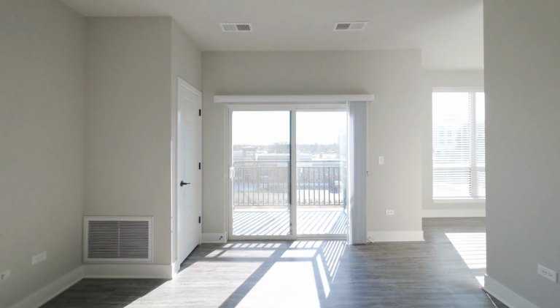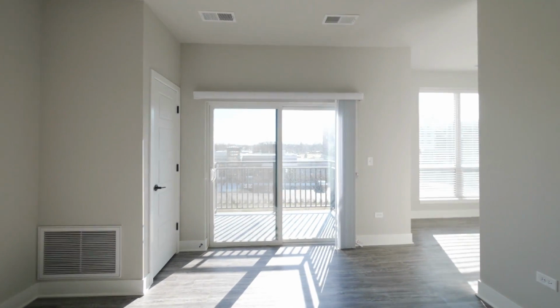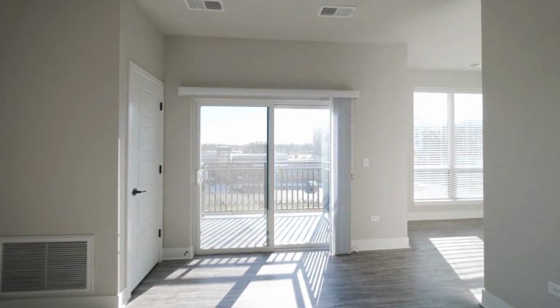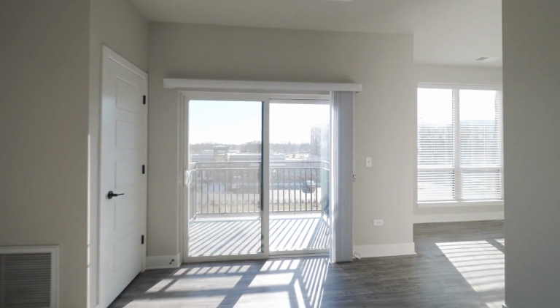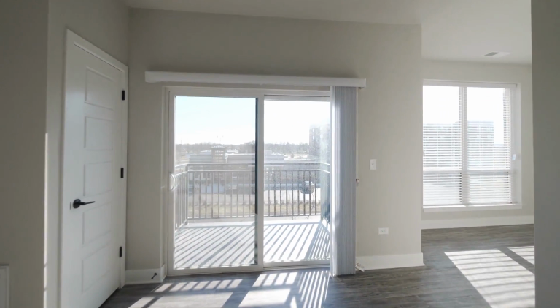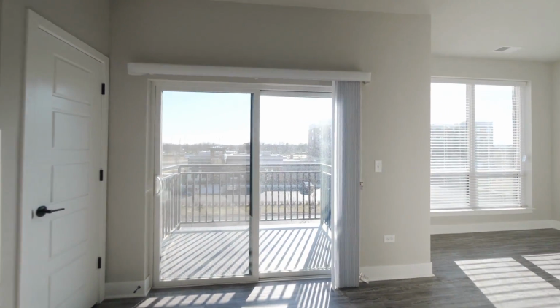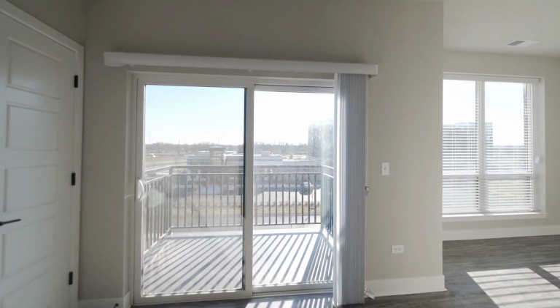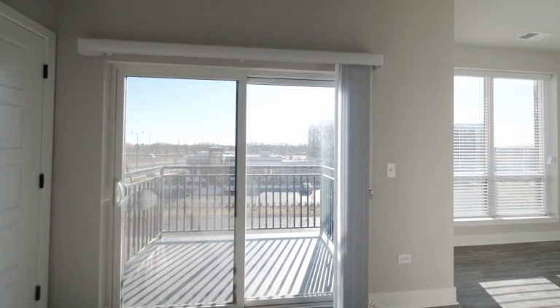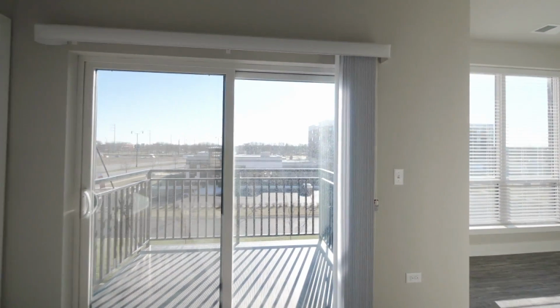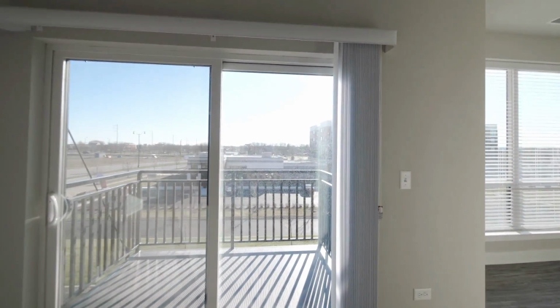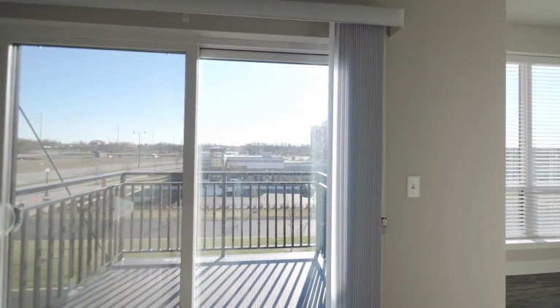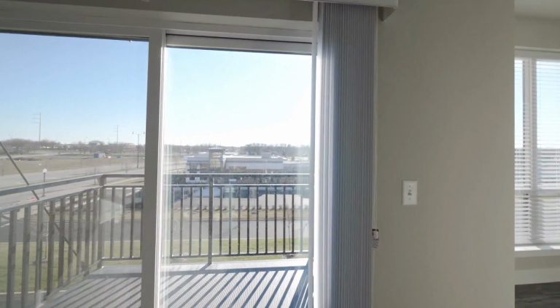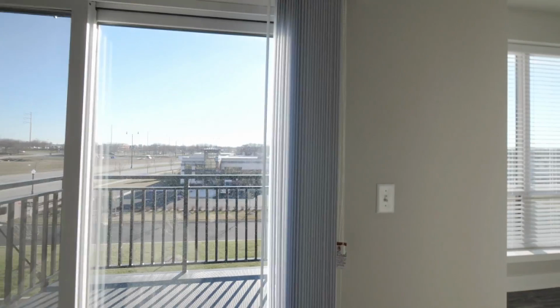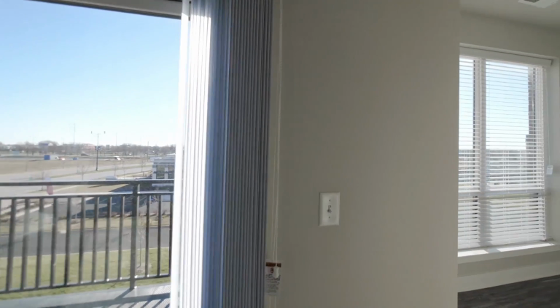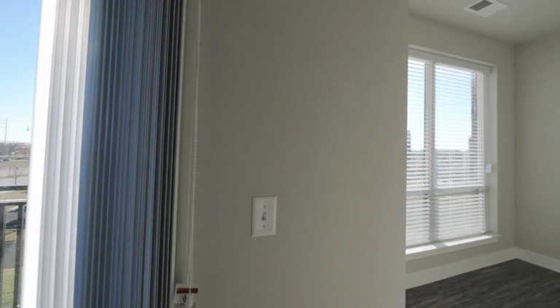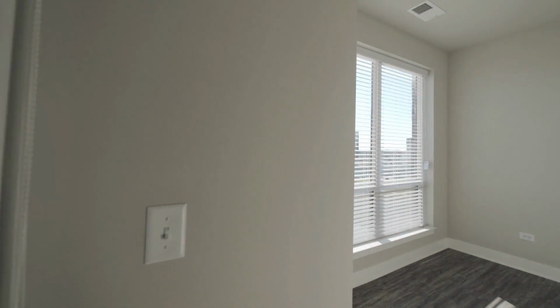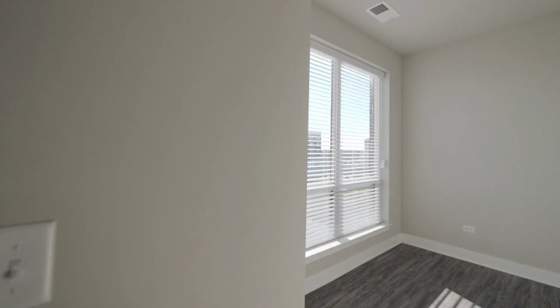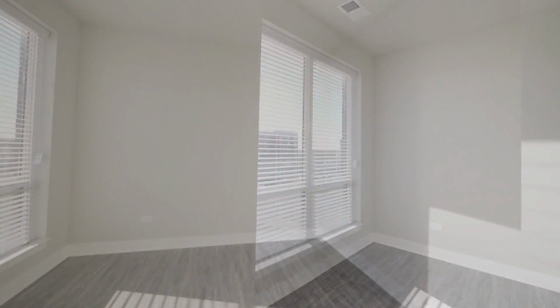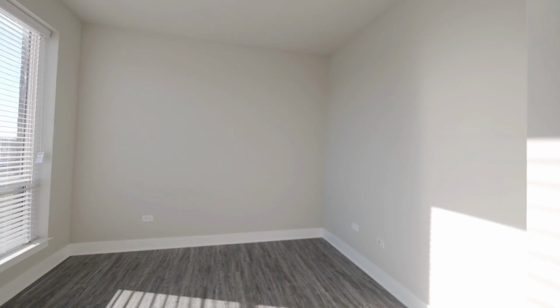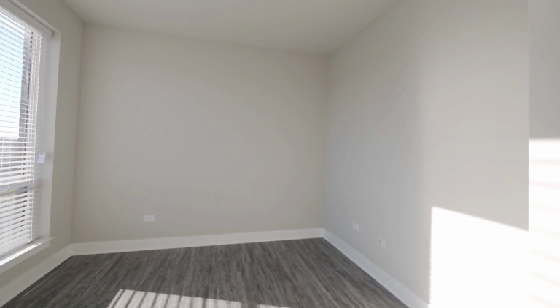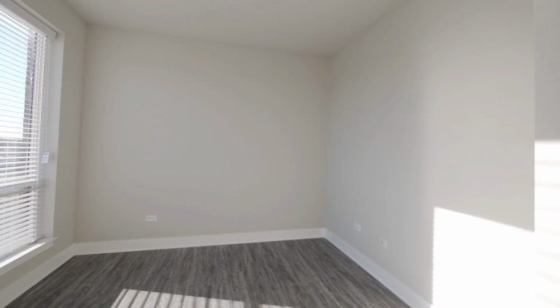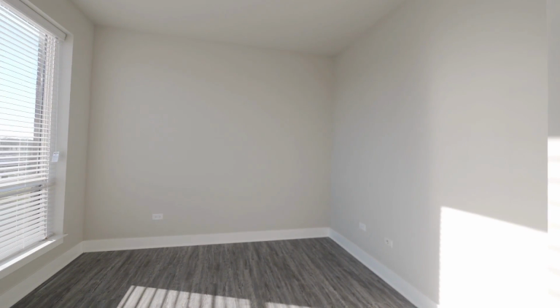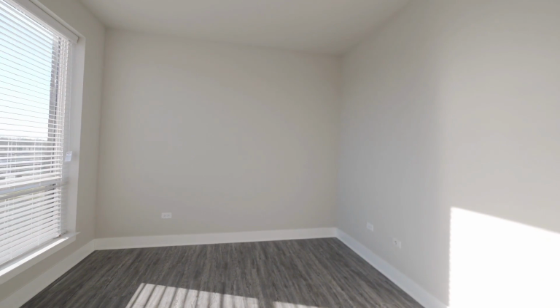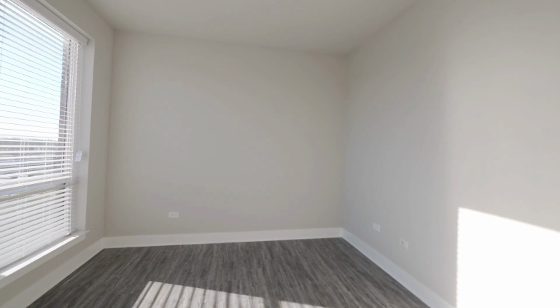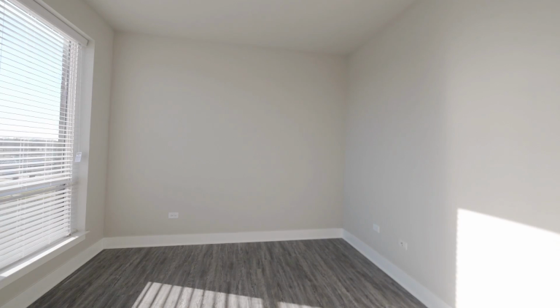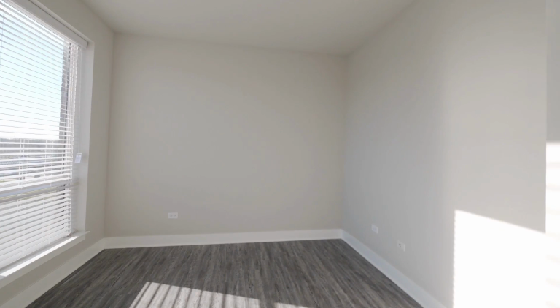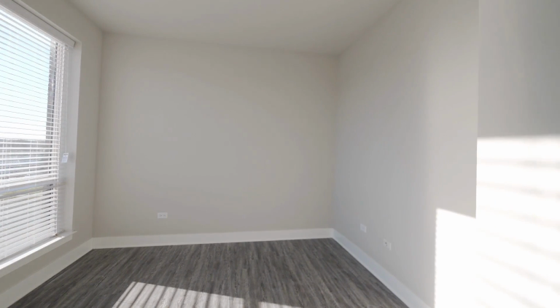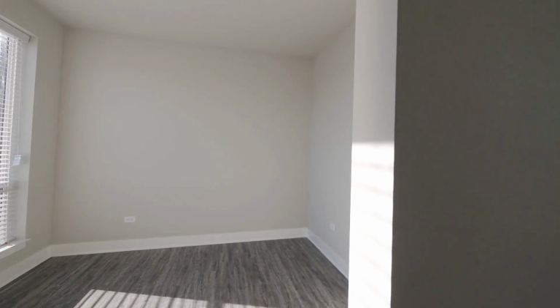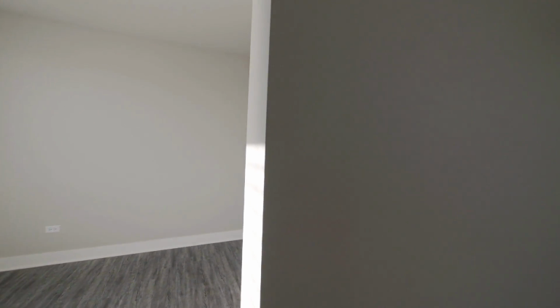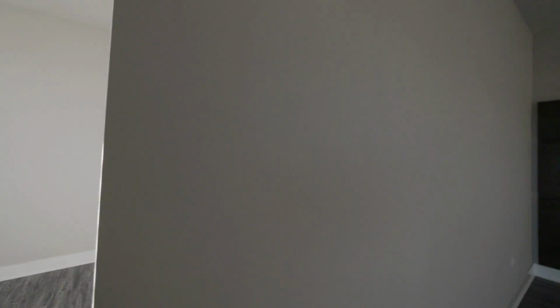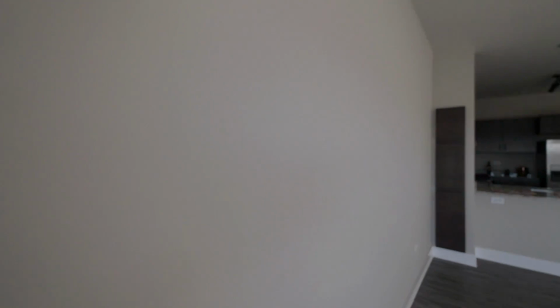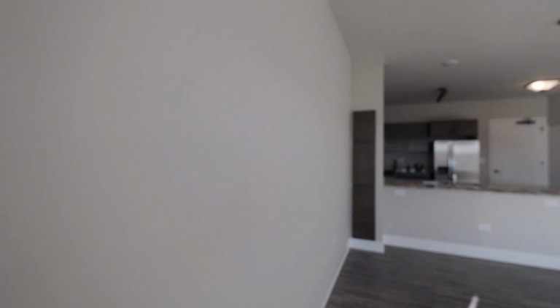Every apartment does come with an outside area — we have a terrace or balcony. Here is the den; it is 10 by 11 feet, perfect for your office or guest space.